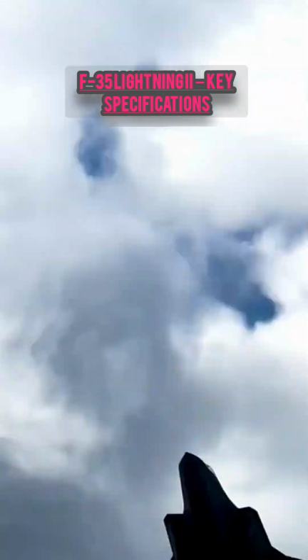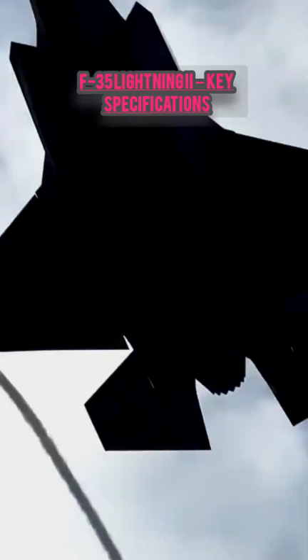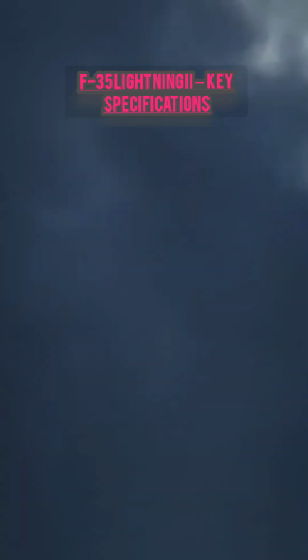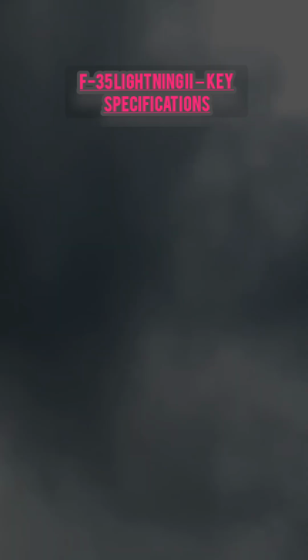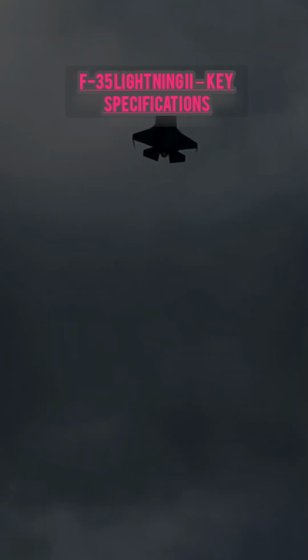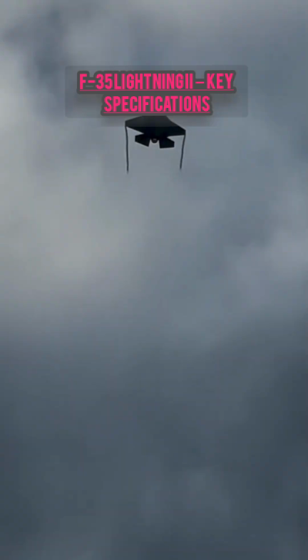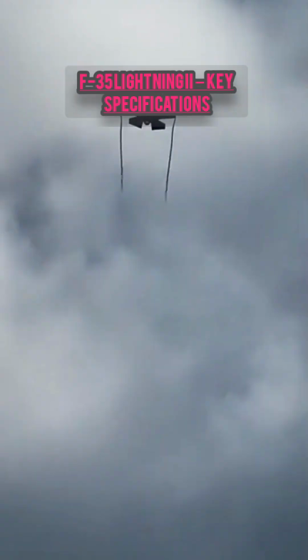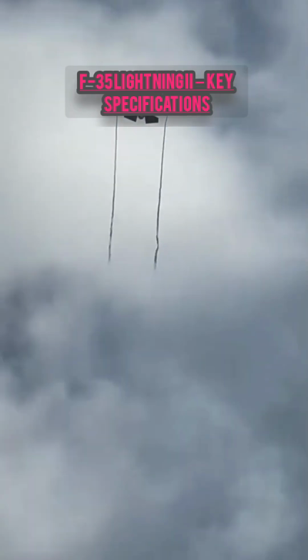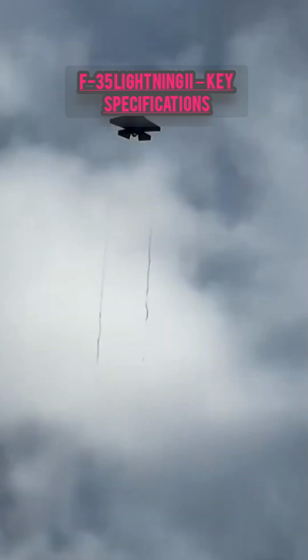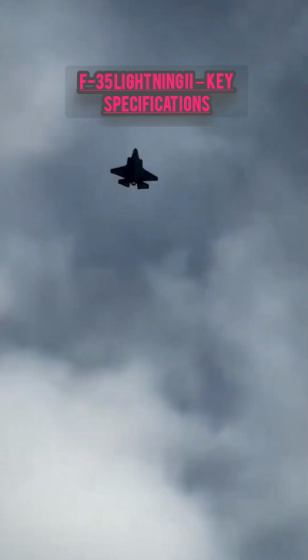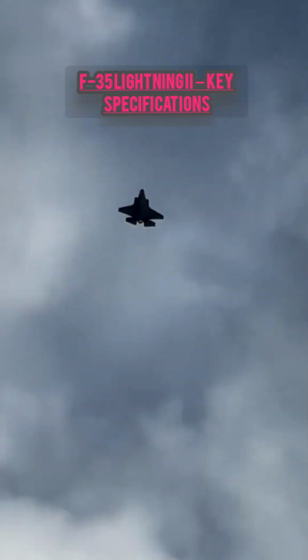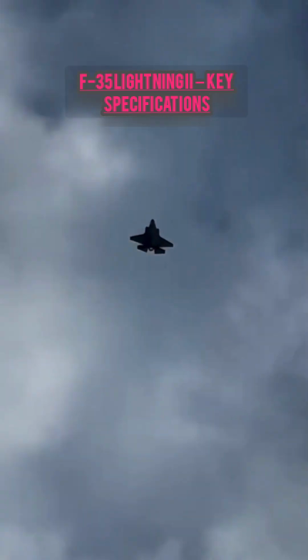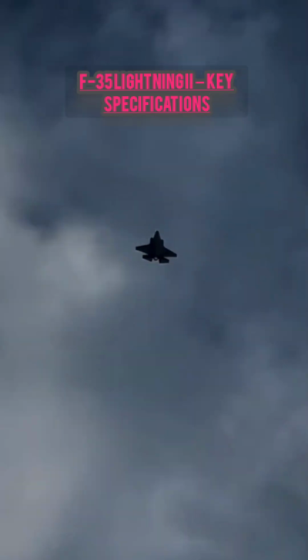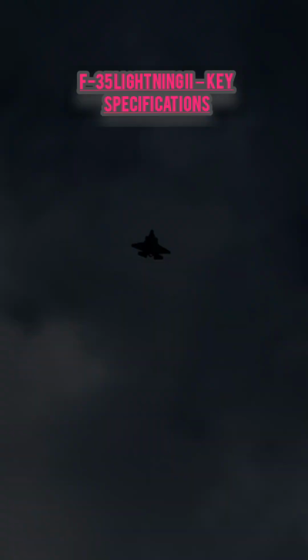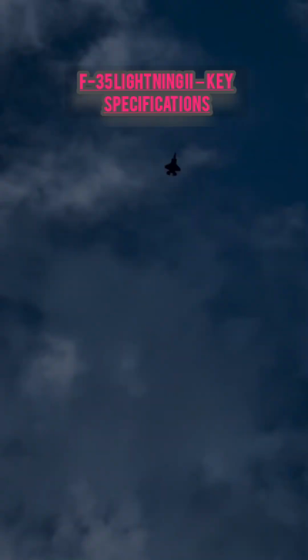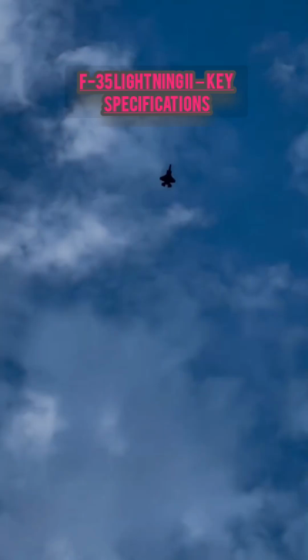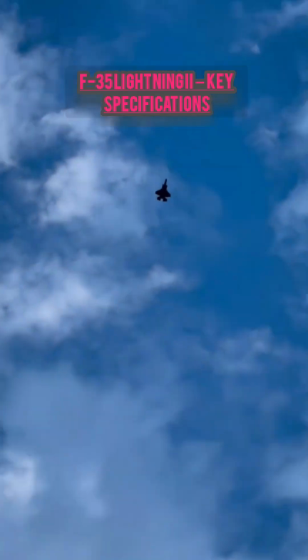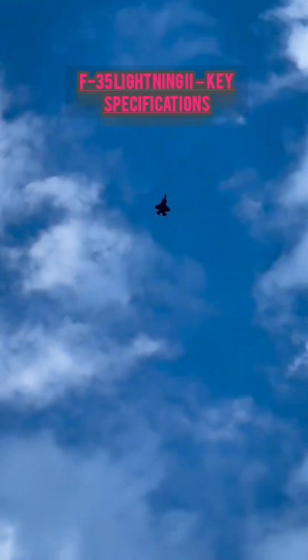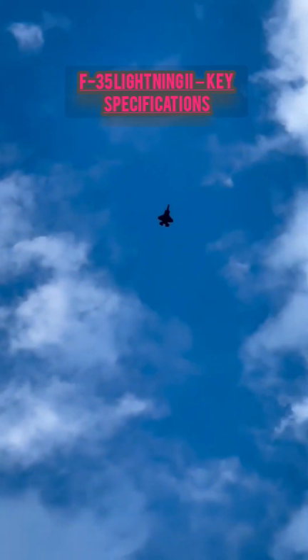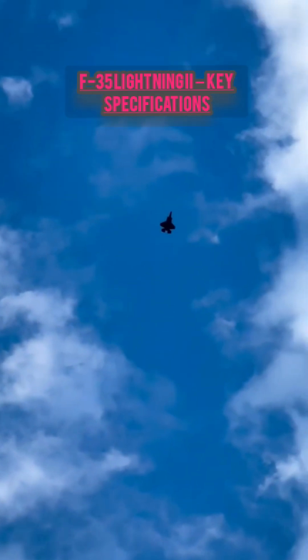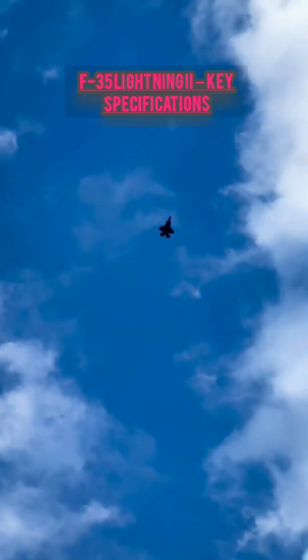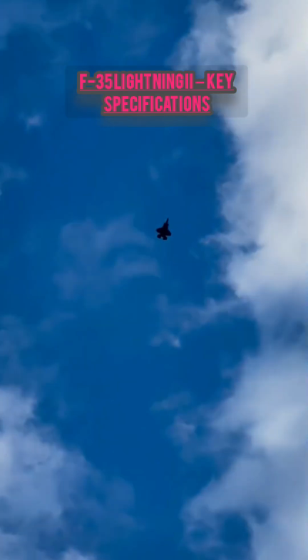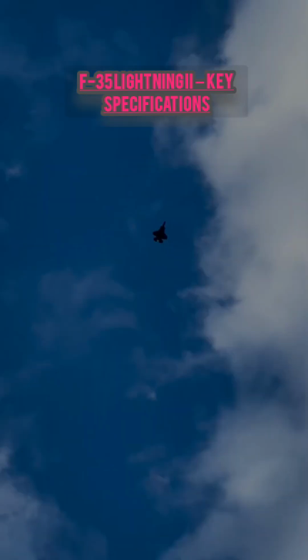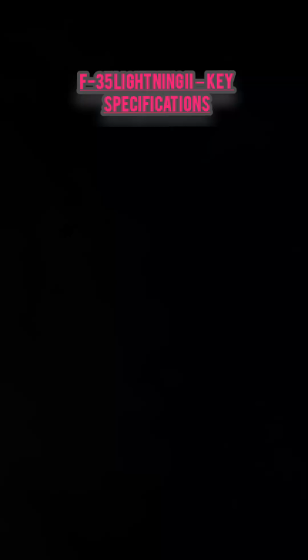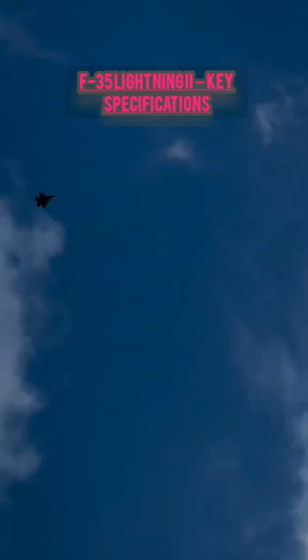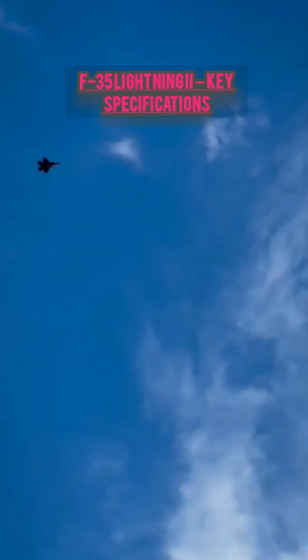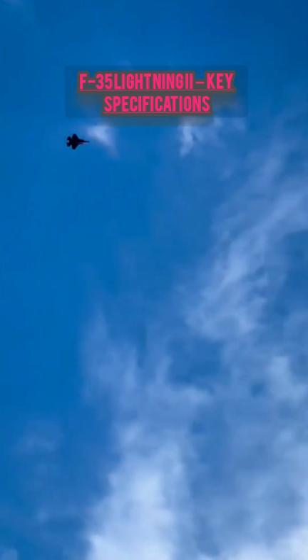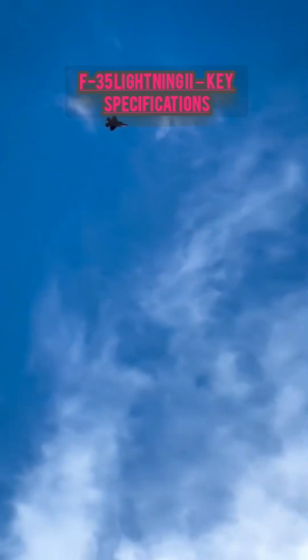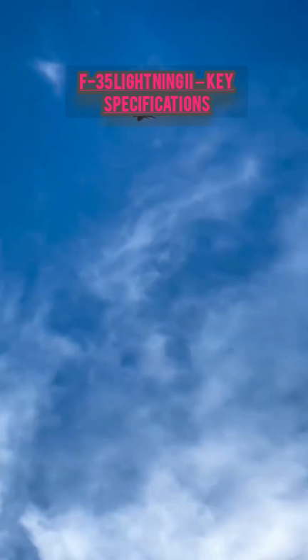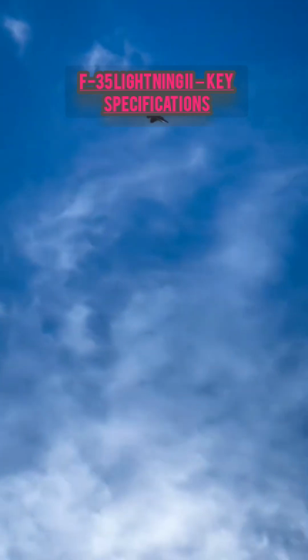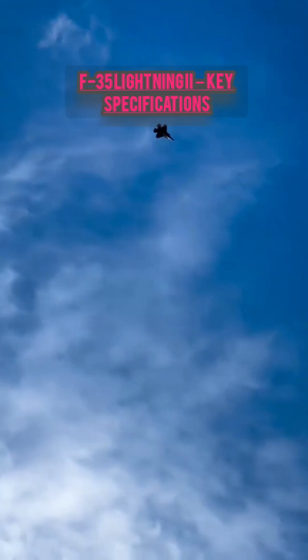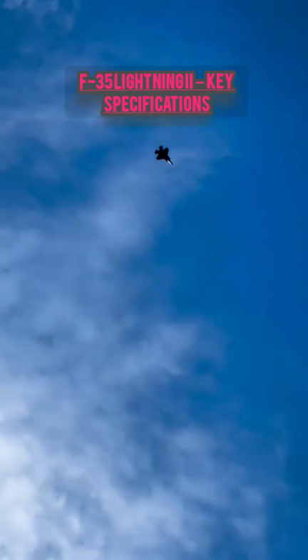Variants: F-35A — conventional takeoff and landing; F-35B — short takeoff and vertical landing (STOVL); F-35C — carrier-based.